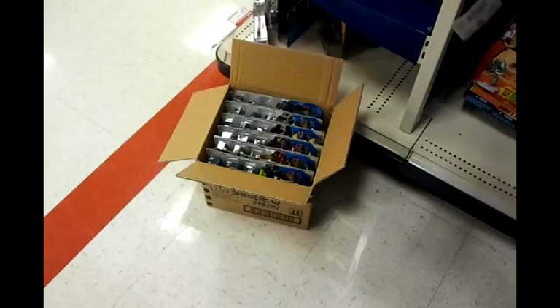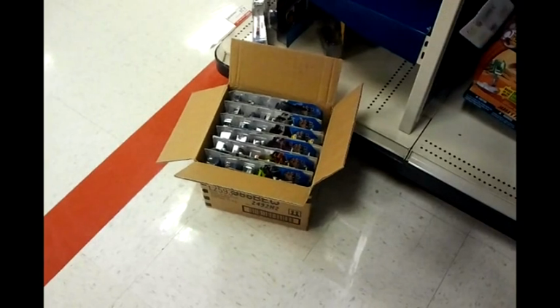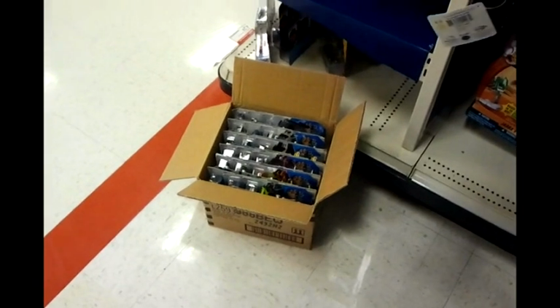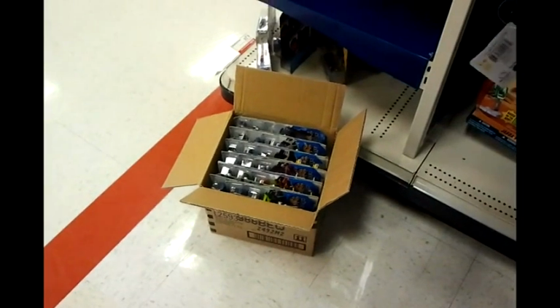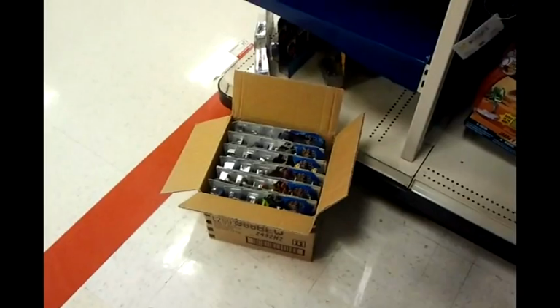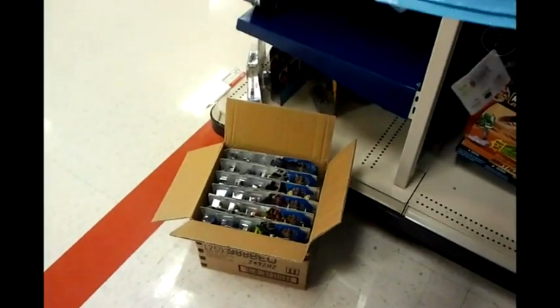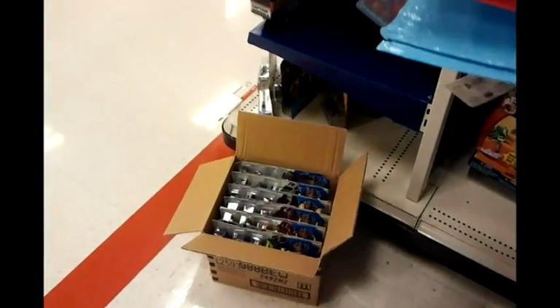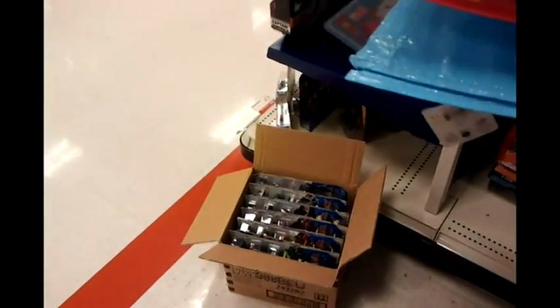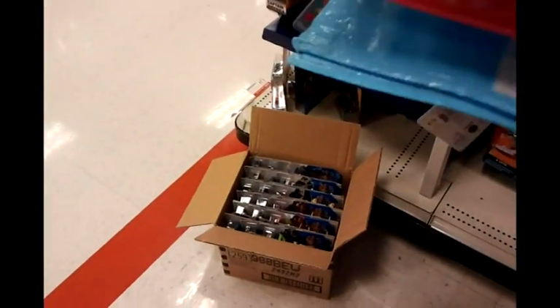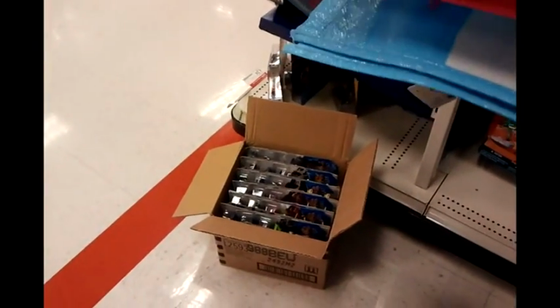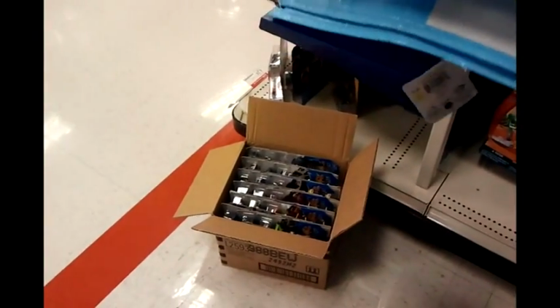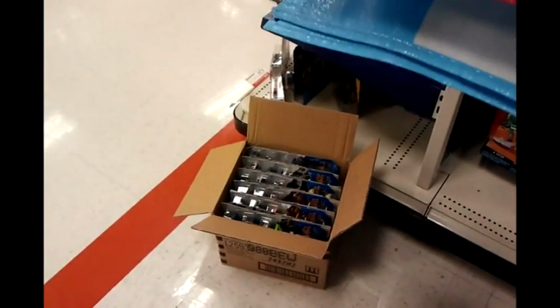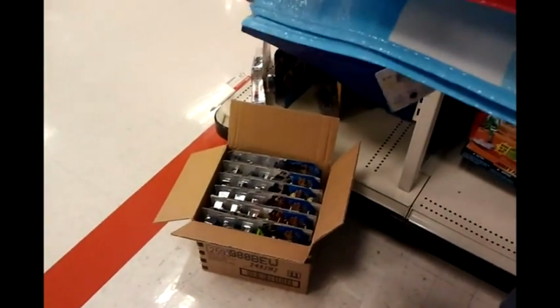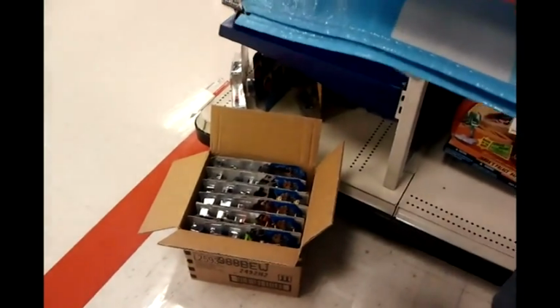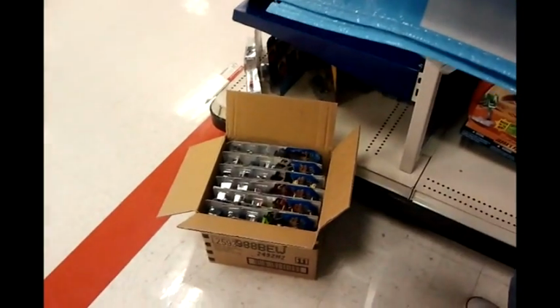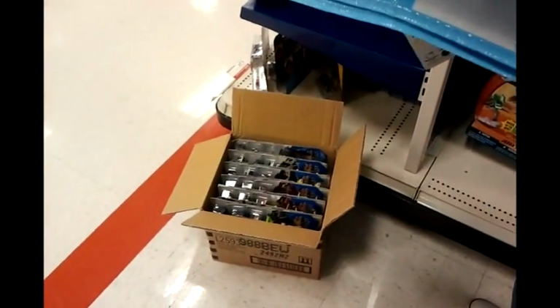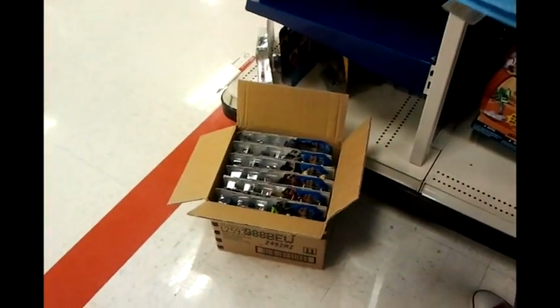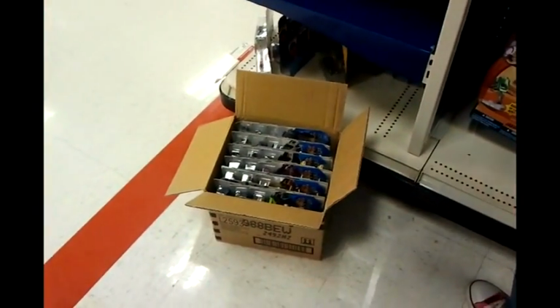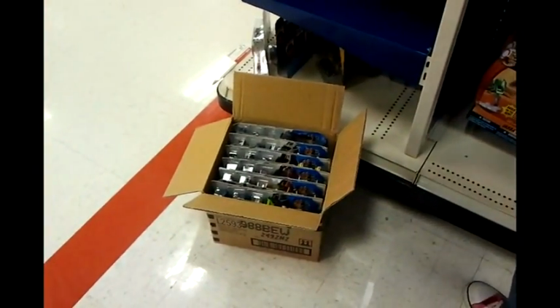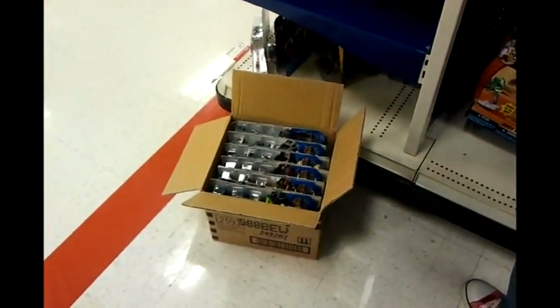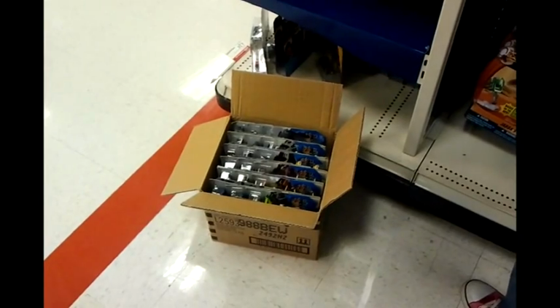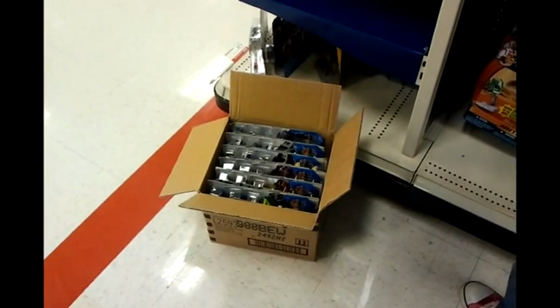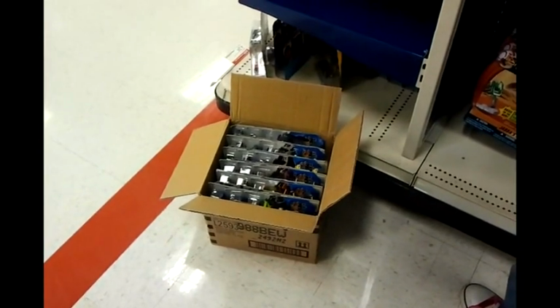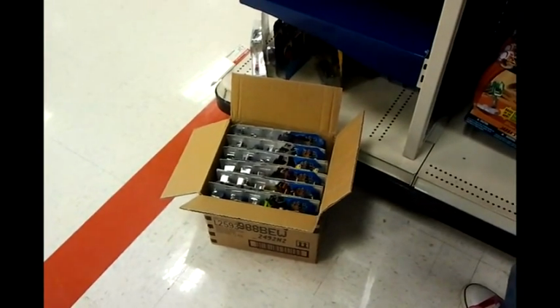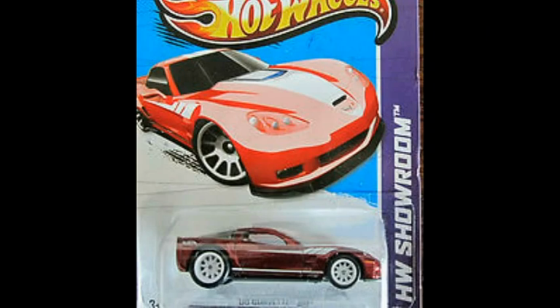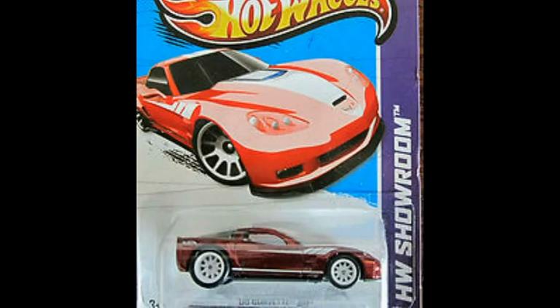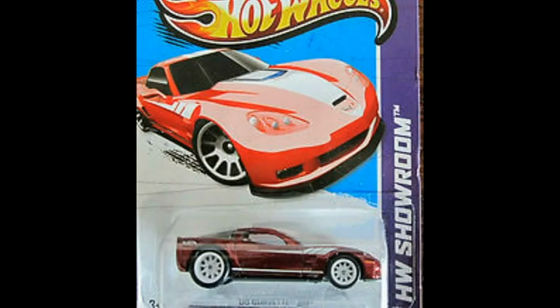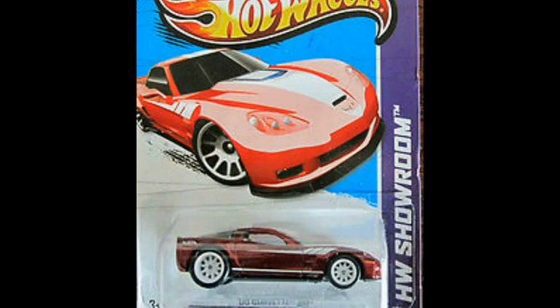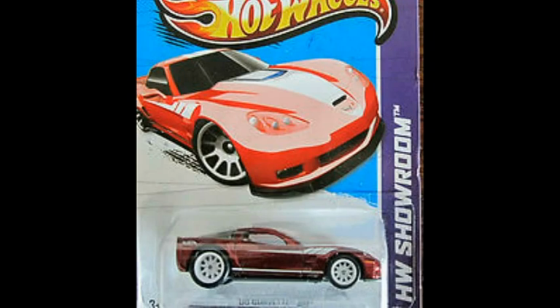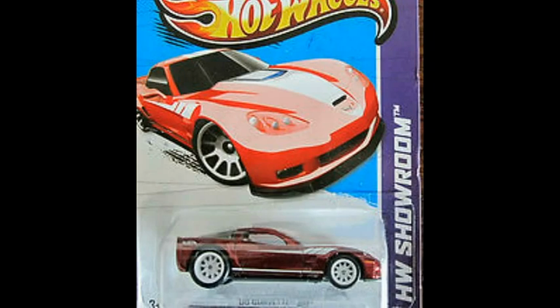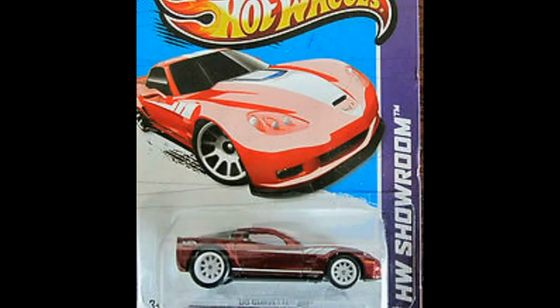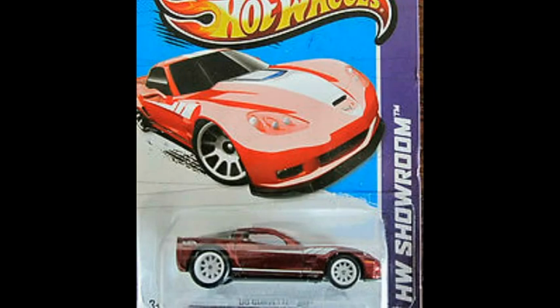We asked politely and the toy manager went back and got us a case. Score — one super Corvette.